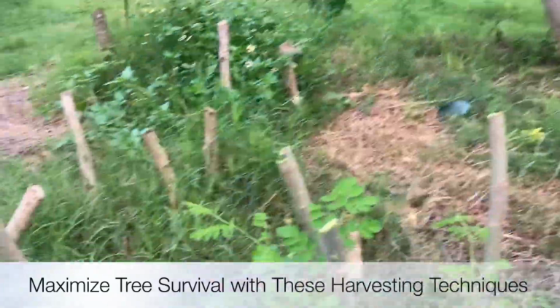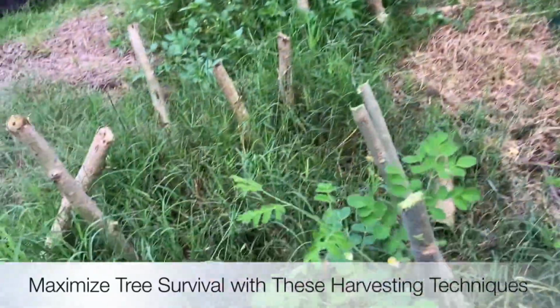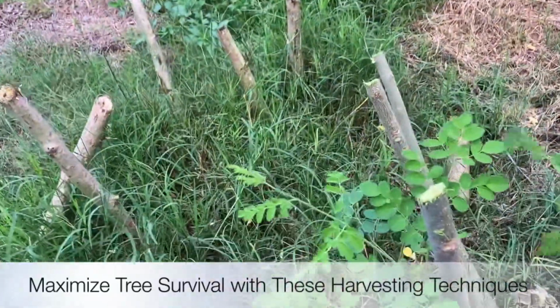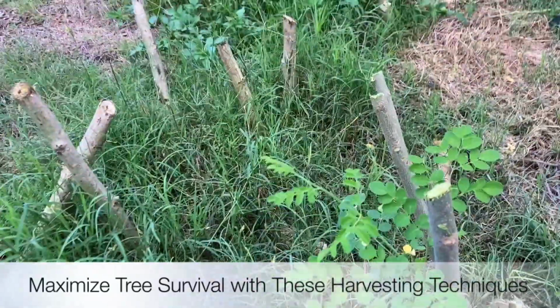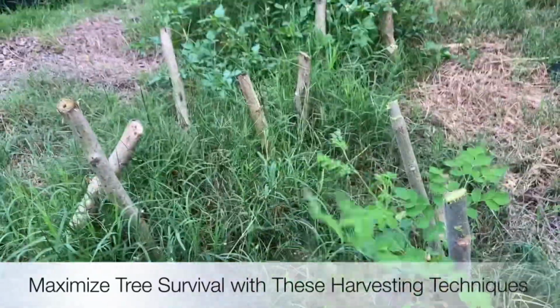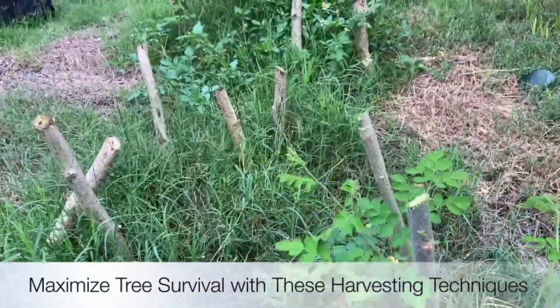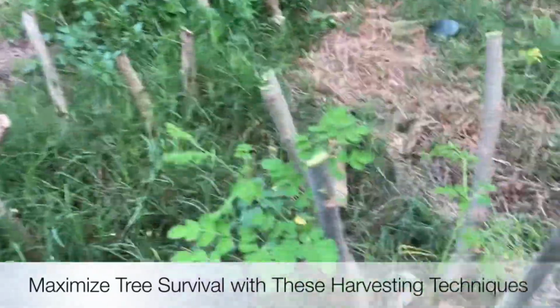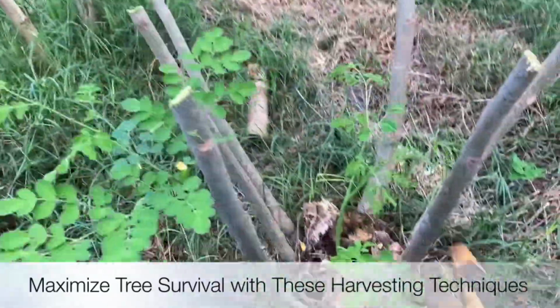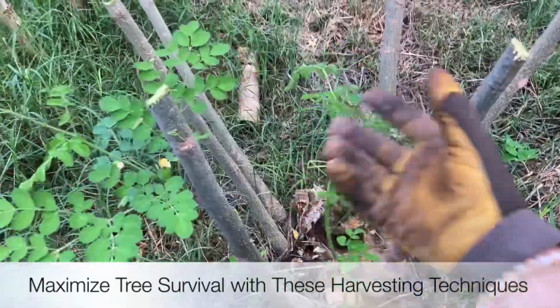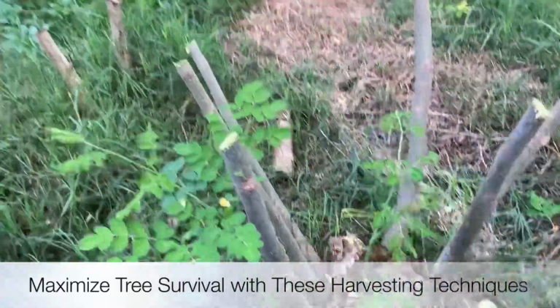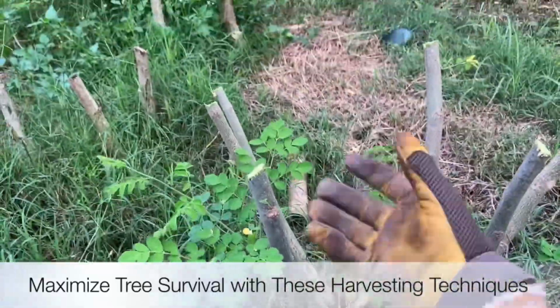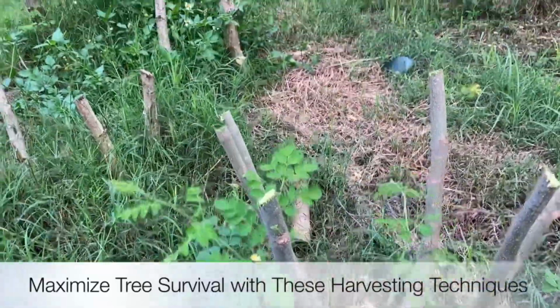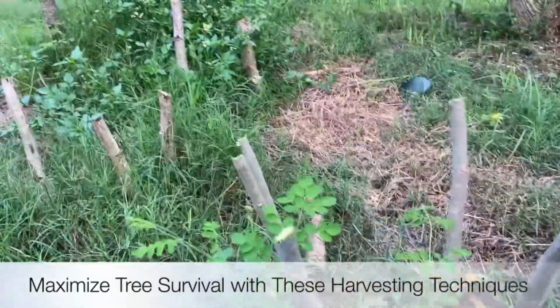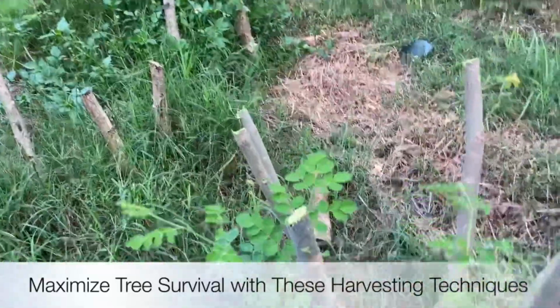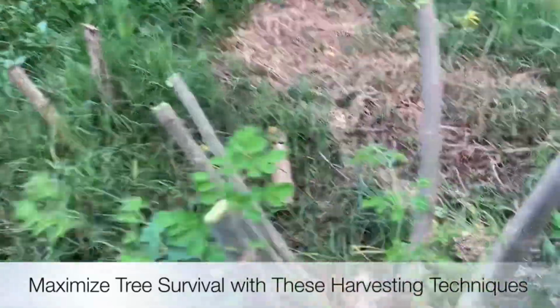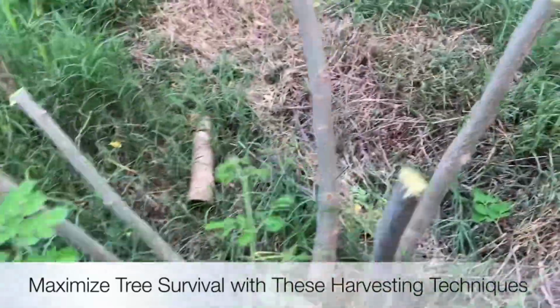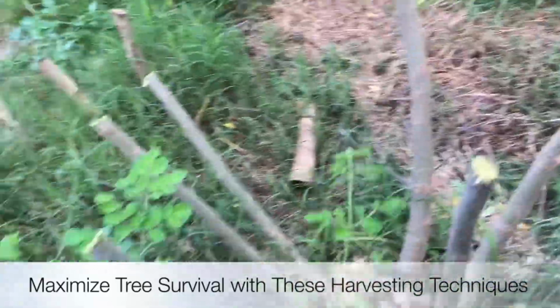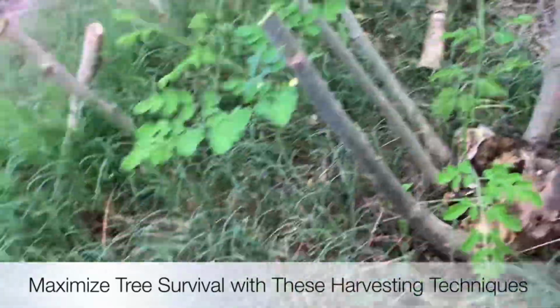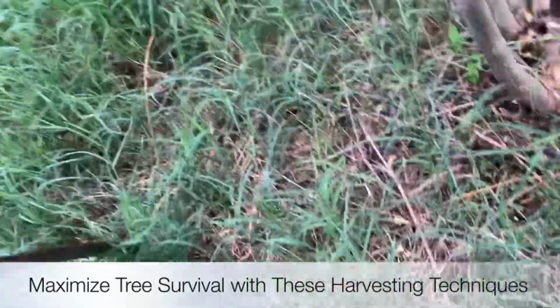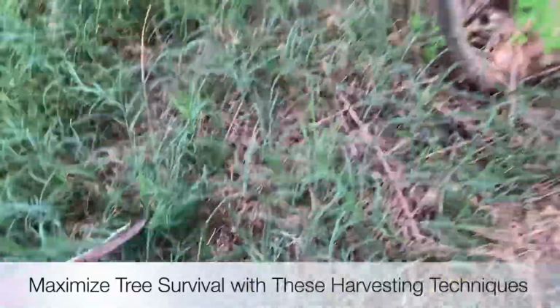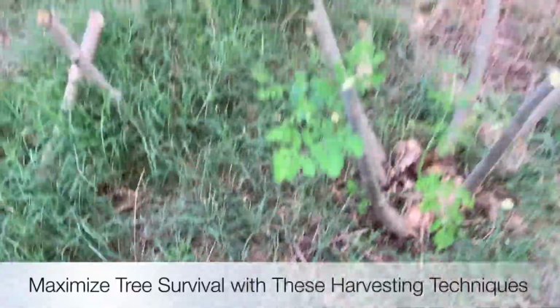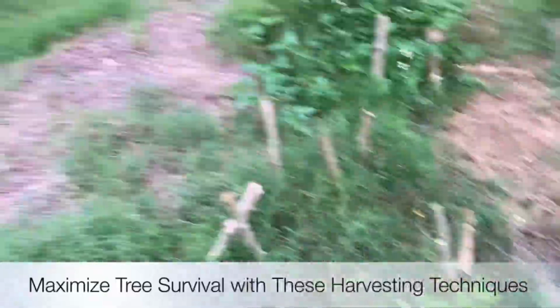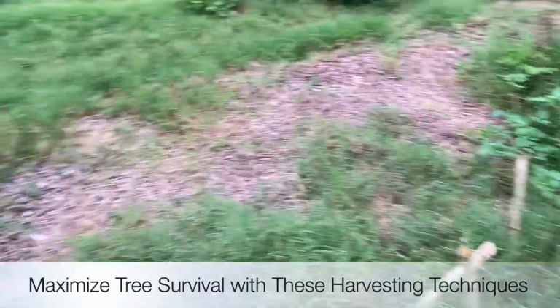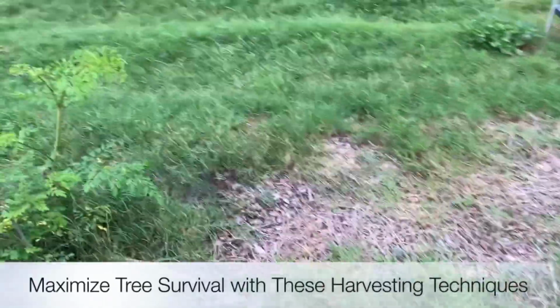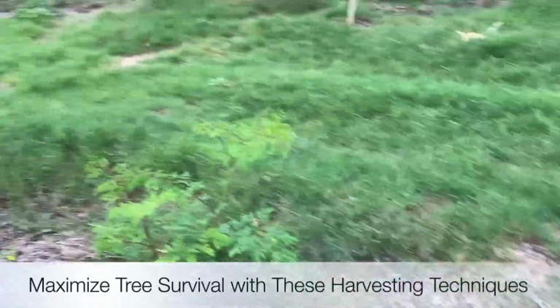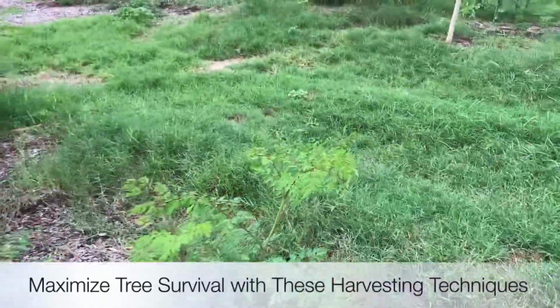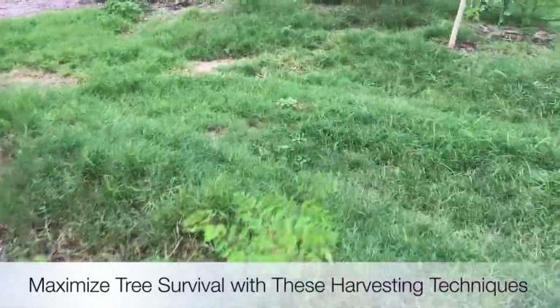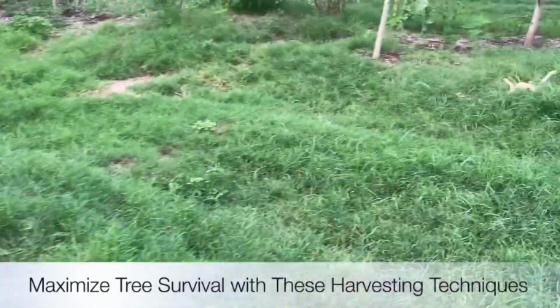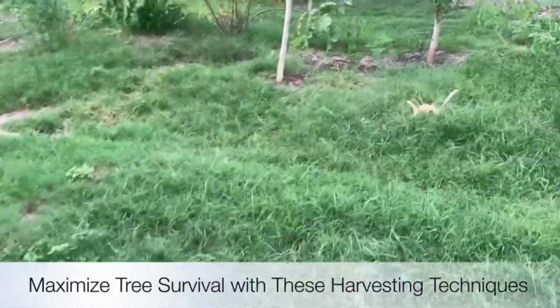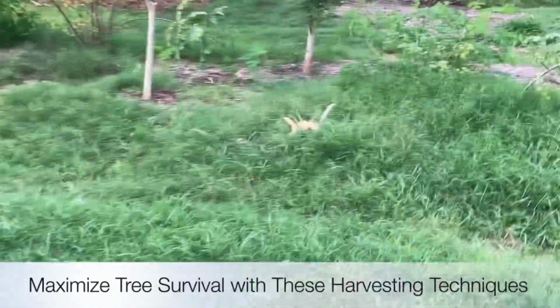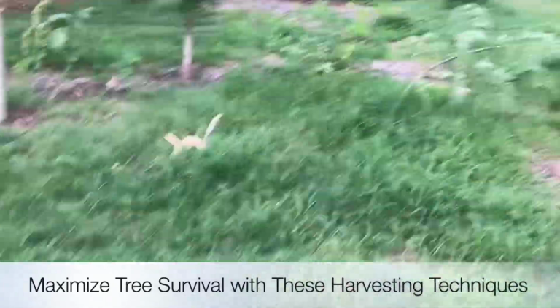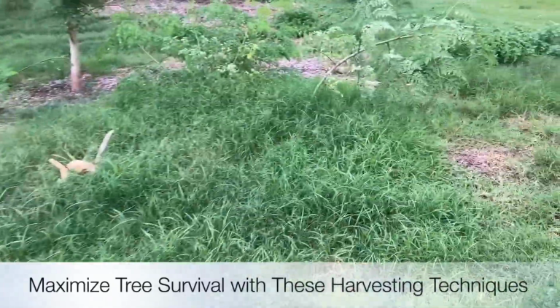It's got some greens coming up in here — let's leave these two greens so that way it has some solar panels. We'll come back and grab the greens; let's just do some cuts and grab the ones that are really falling over right now.